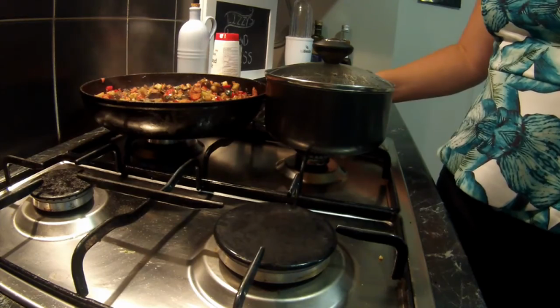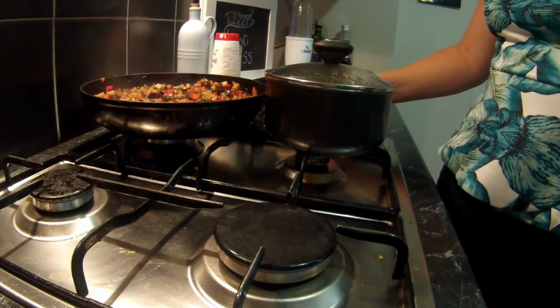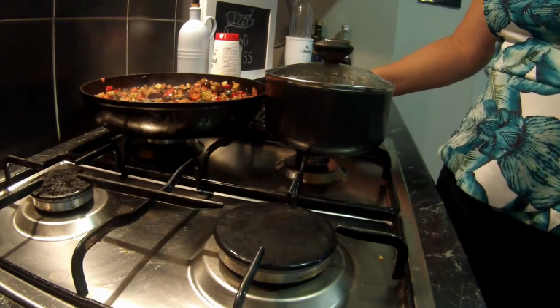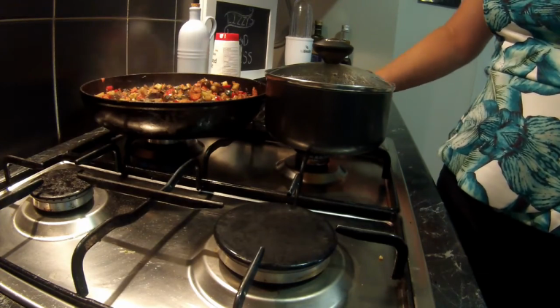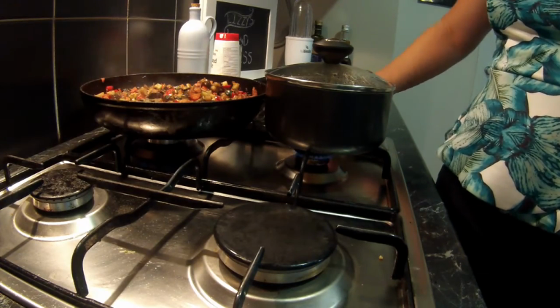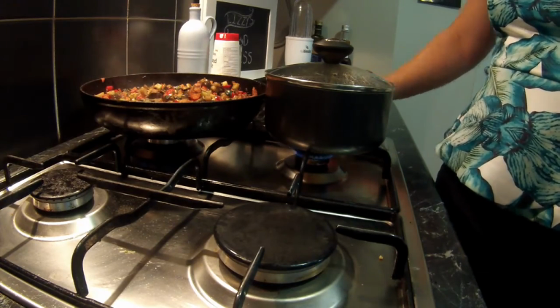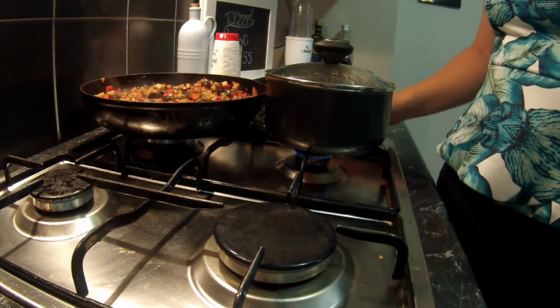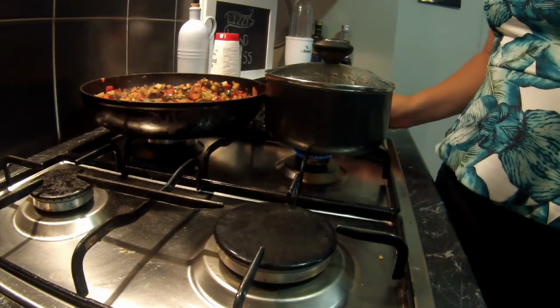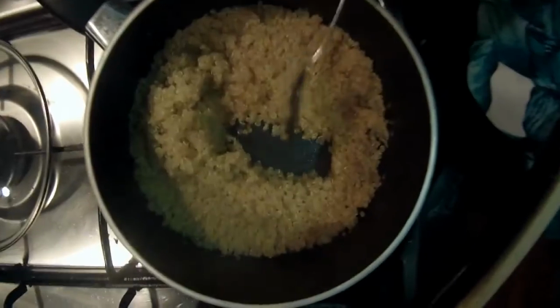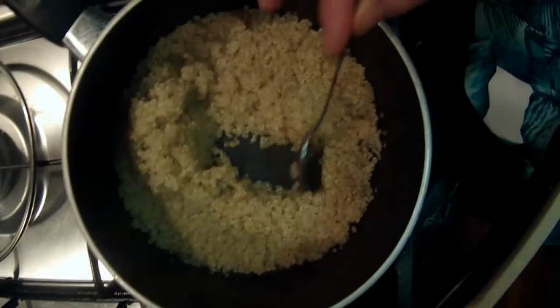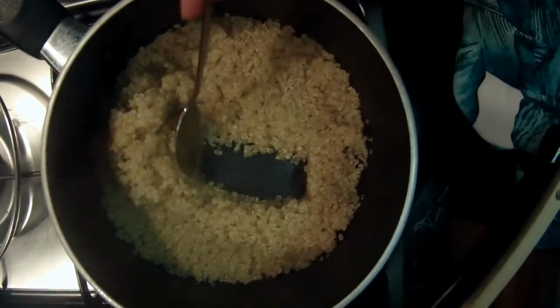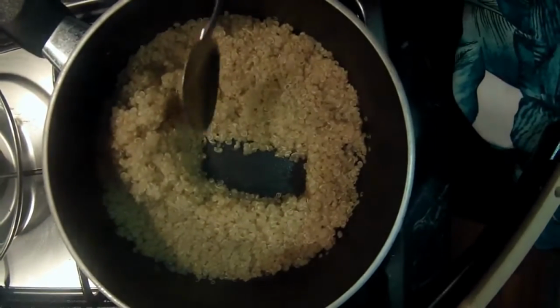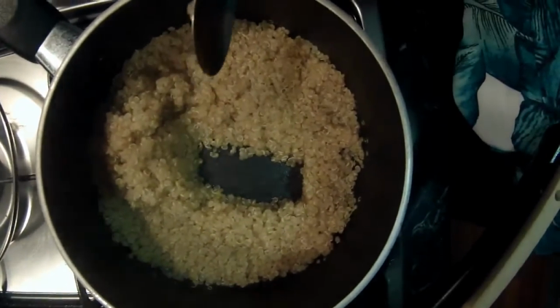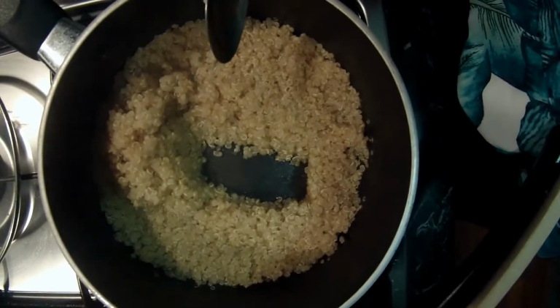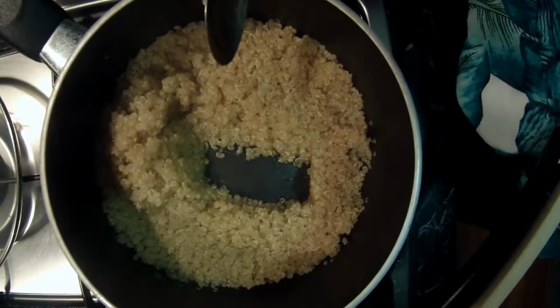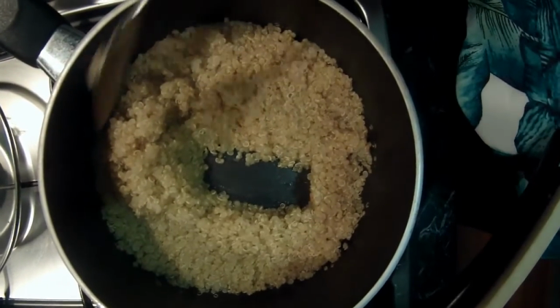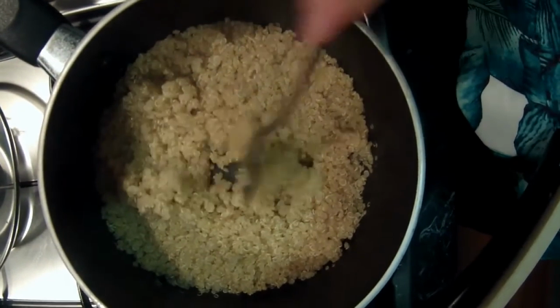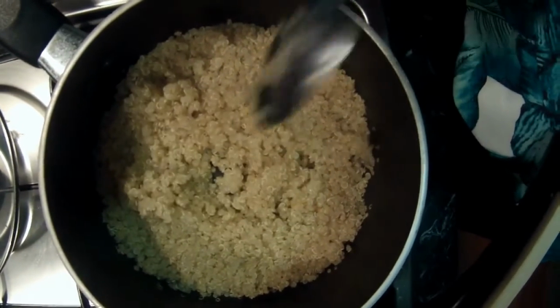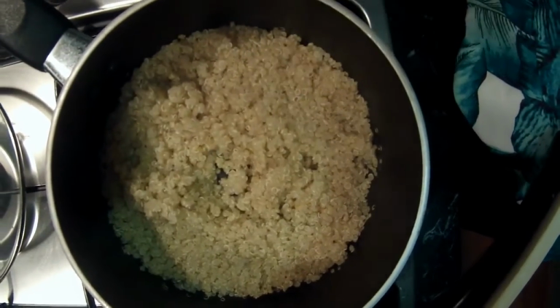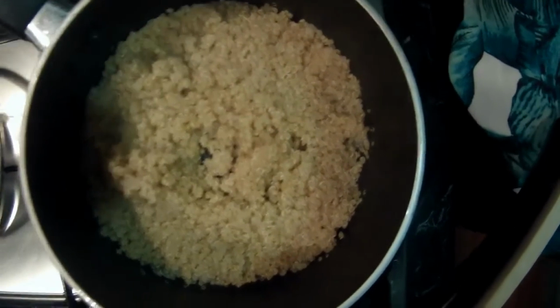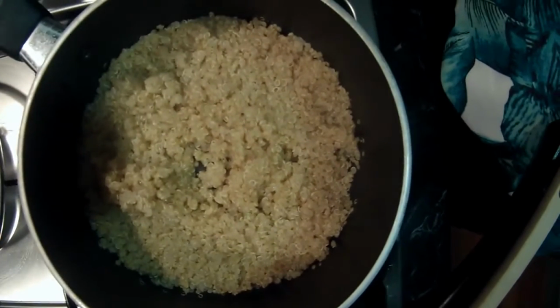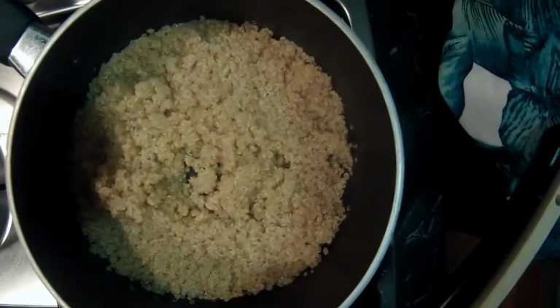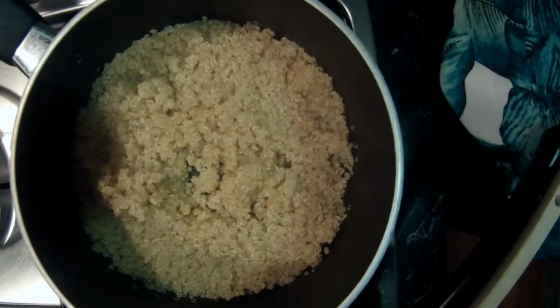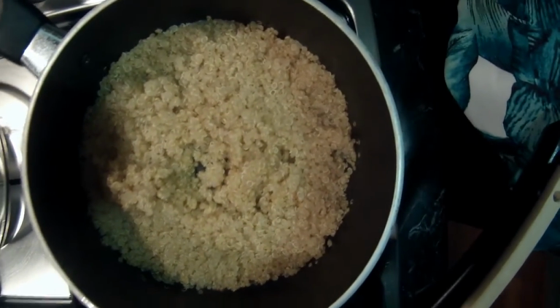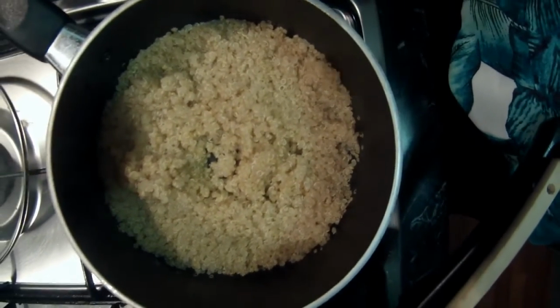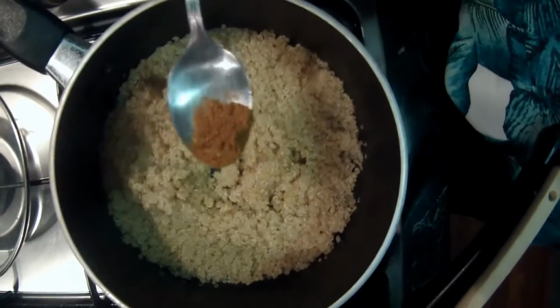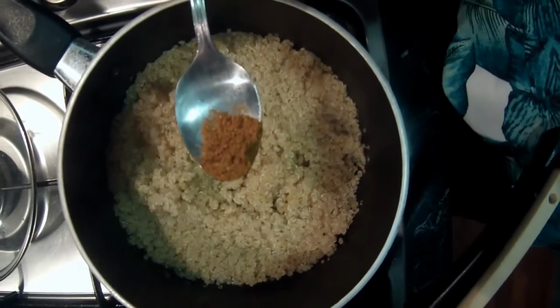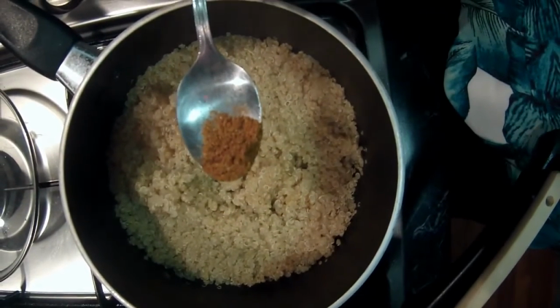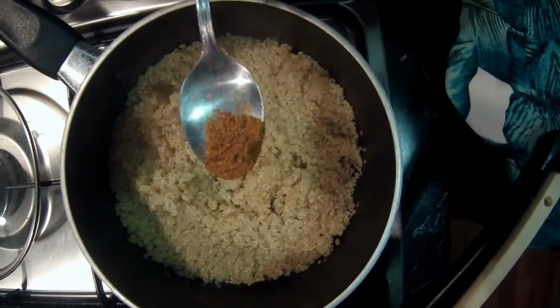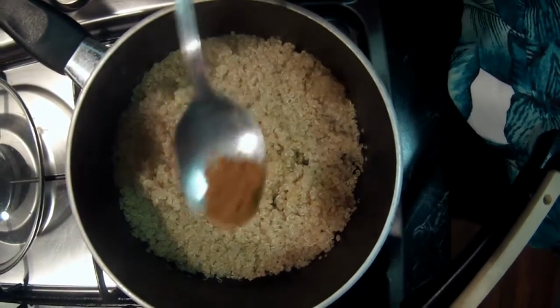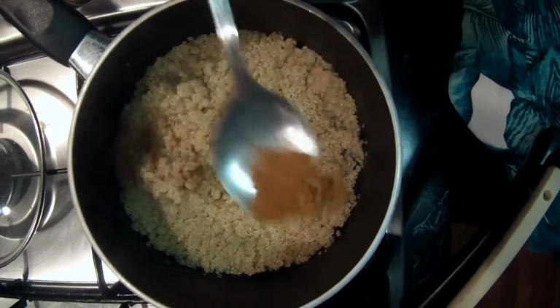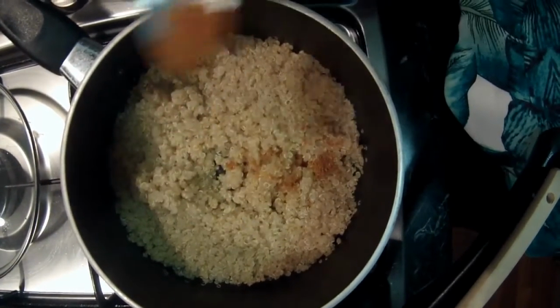Quinoa will take about 15 minutes to cook. An easy way to know is by looking at the bottom of the pan. I'm just going to add a little bit more of the spices that I put on the chicken, just to add a little bit more flavour to it. And then it's done.